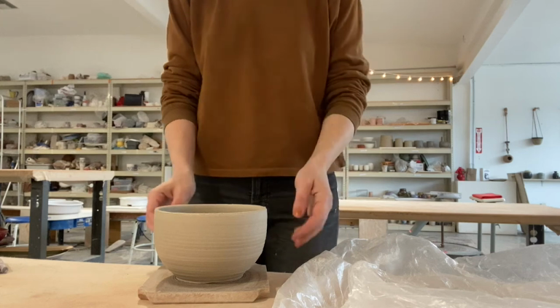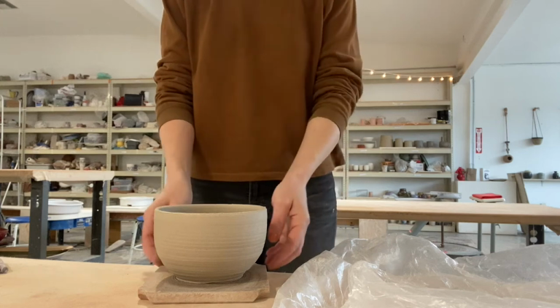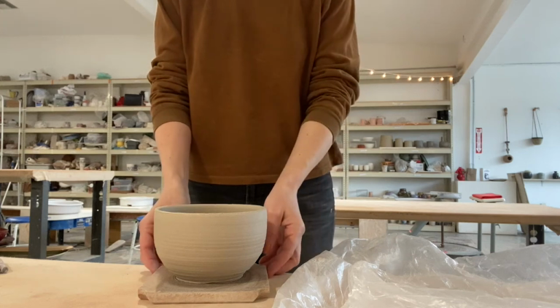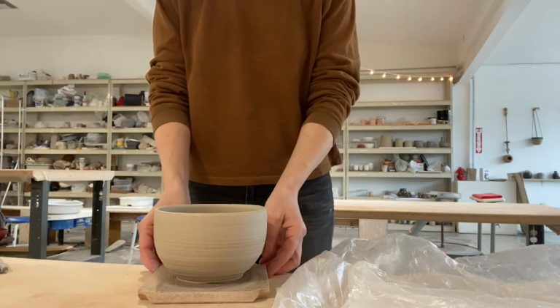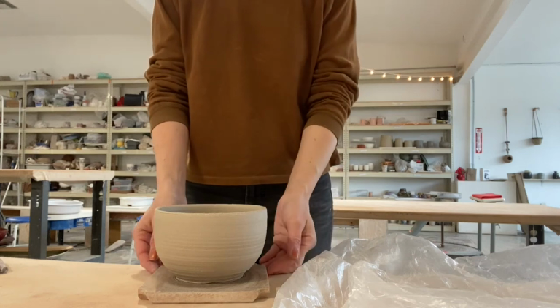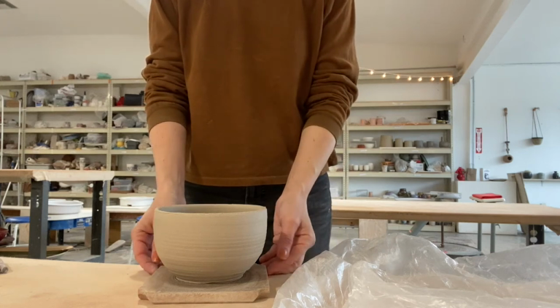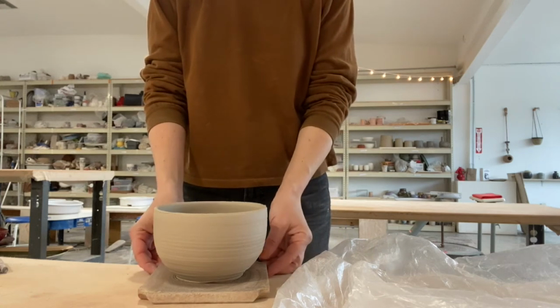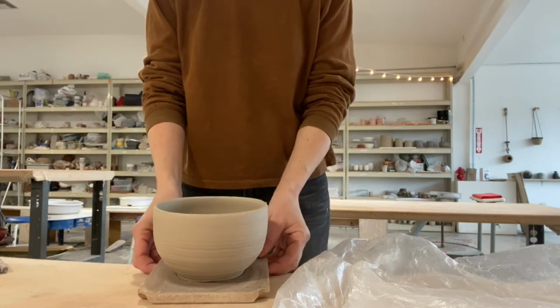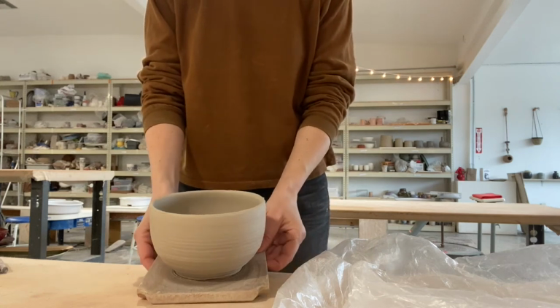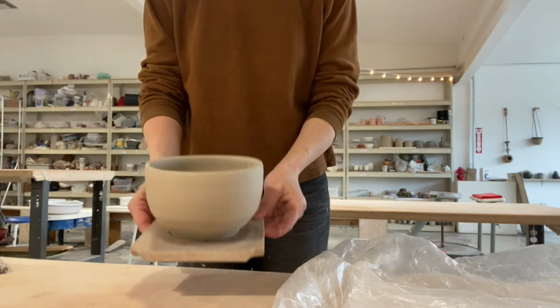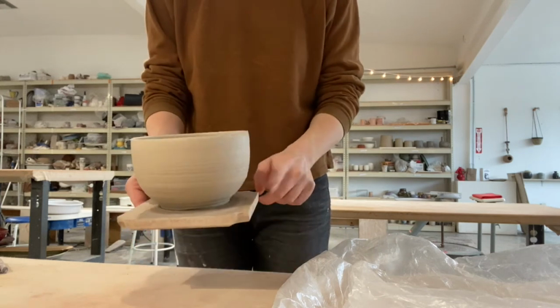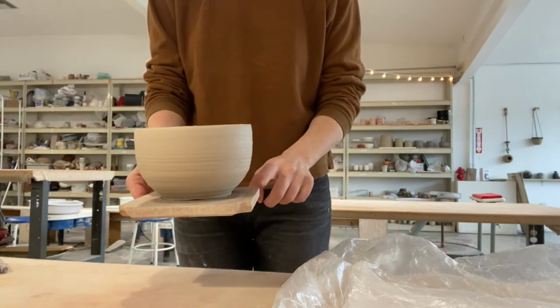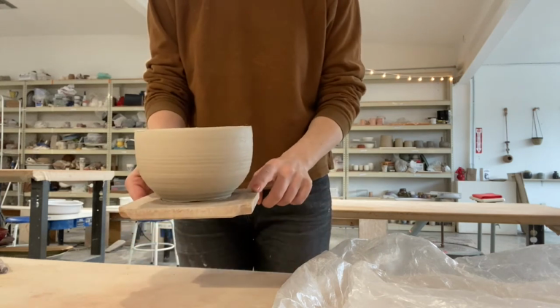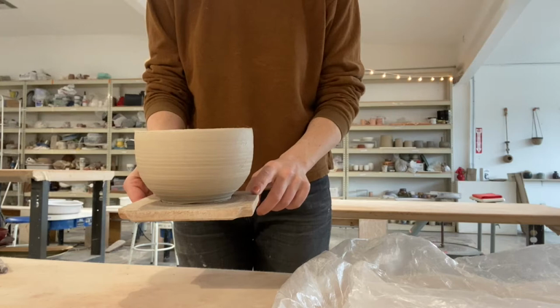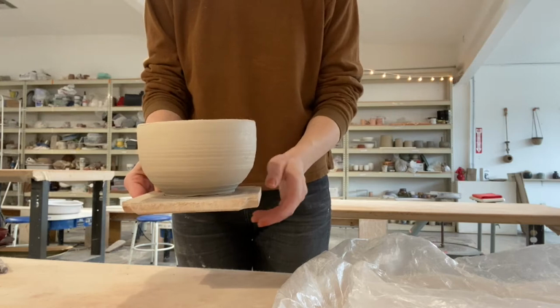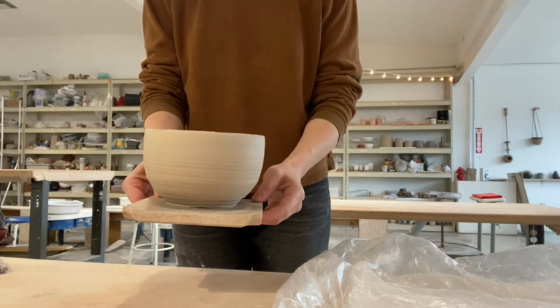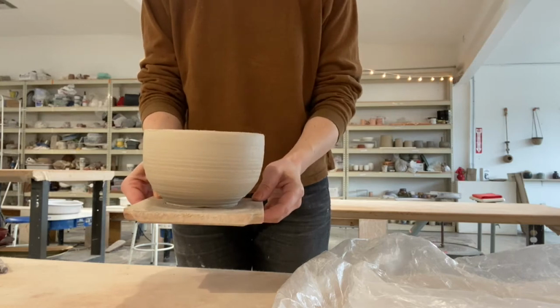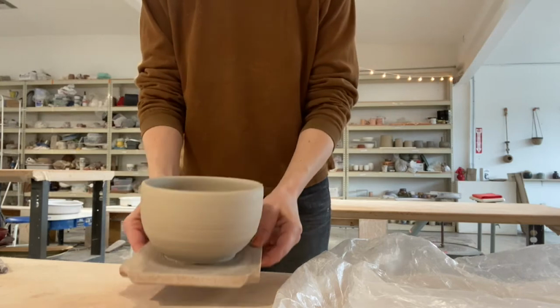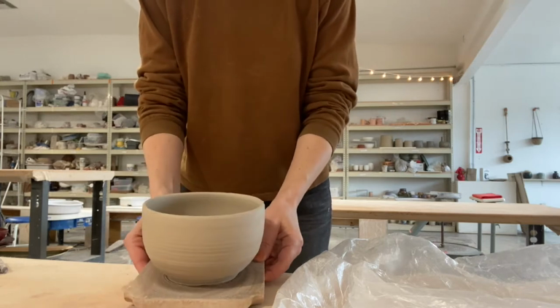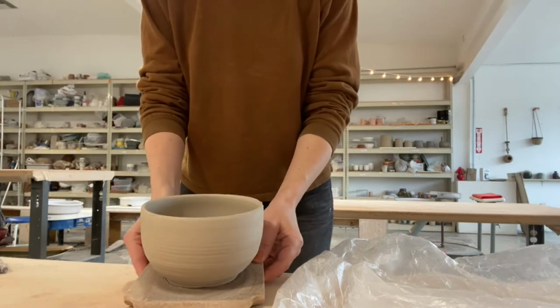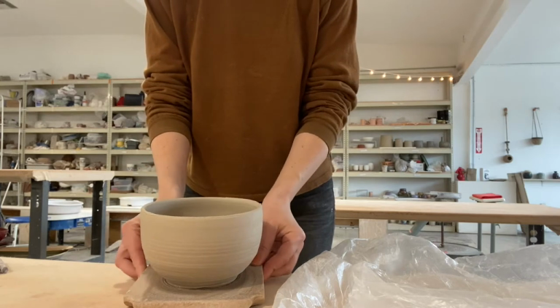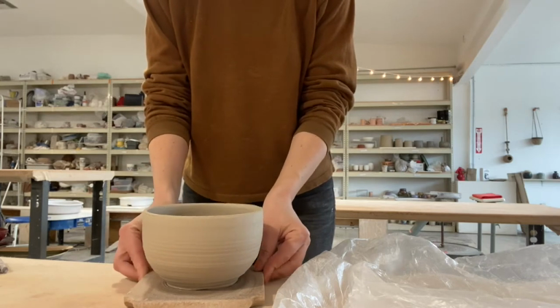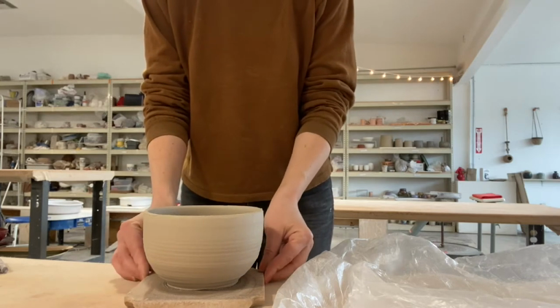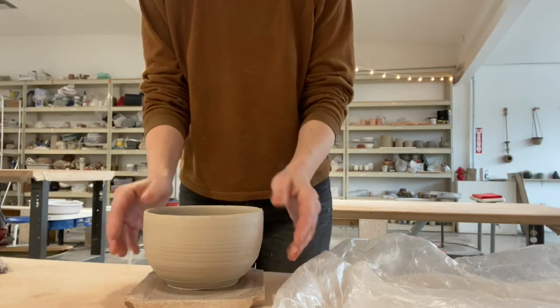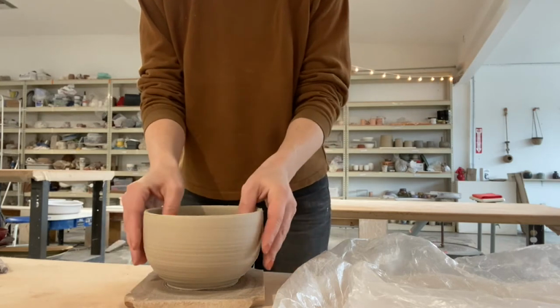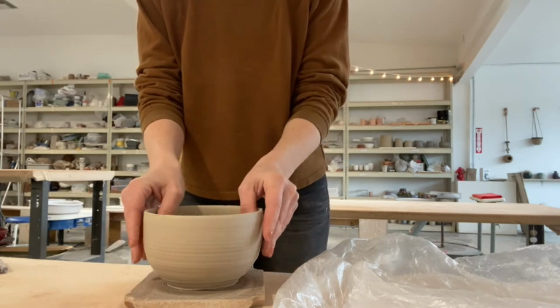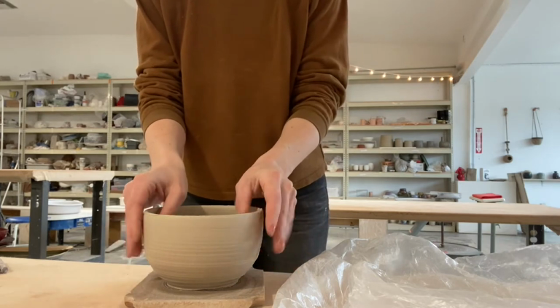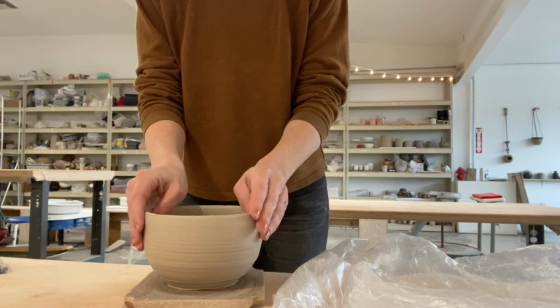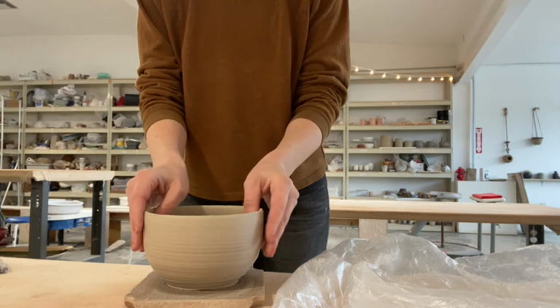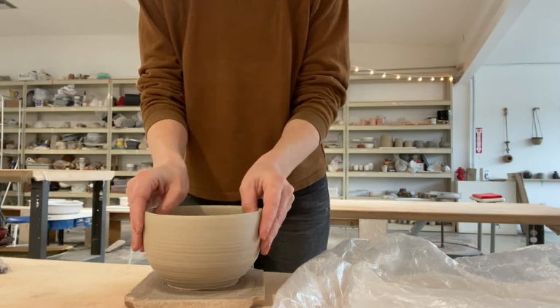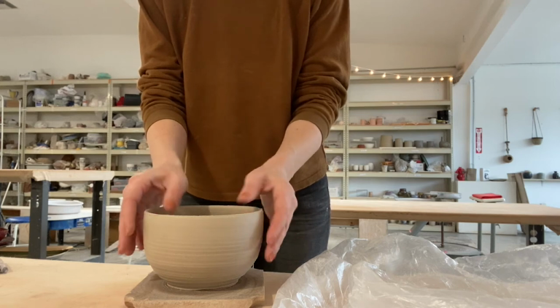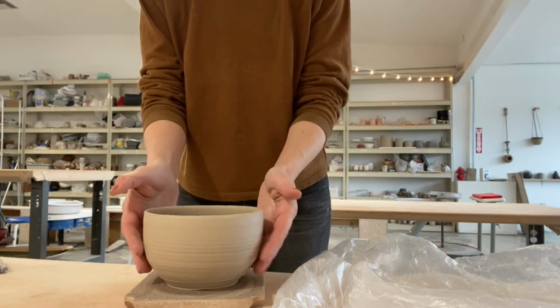Here's a piece I threw that's not quite ready to trim yet, but I want to take it off of the bat so that somebody else can use that bat. So I'm going to show you how to do this. My piece is still a little soft, so just be careful.